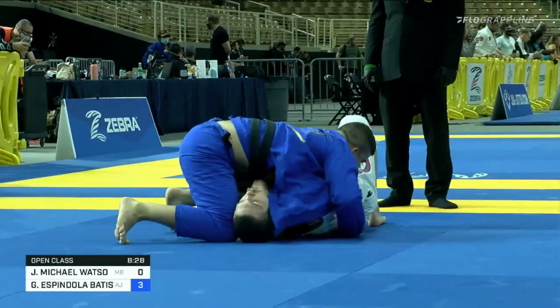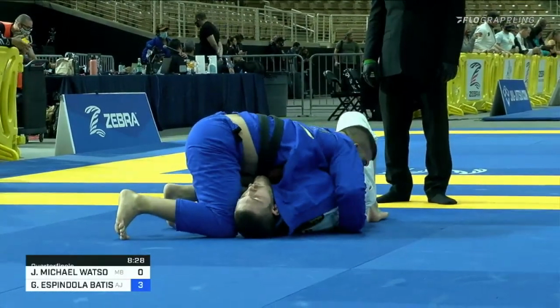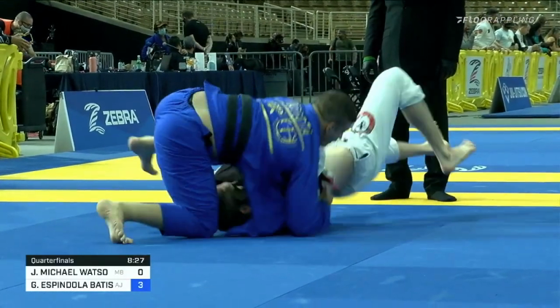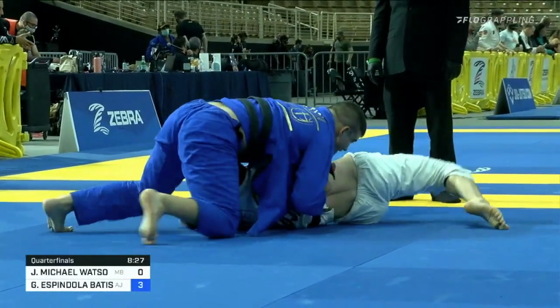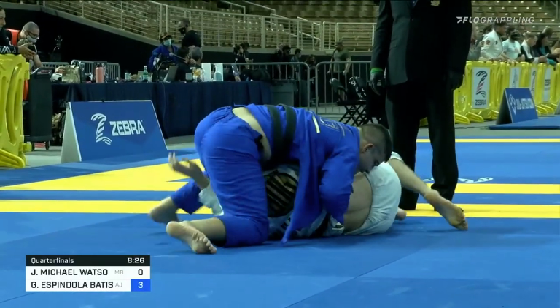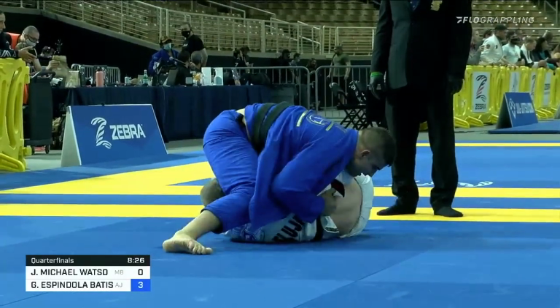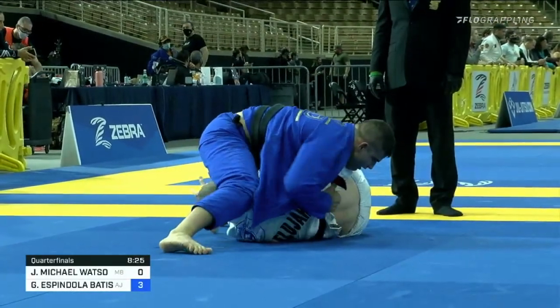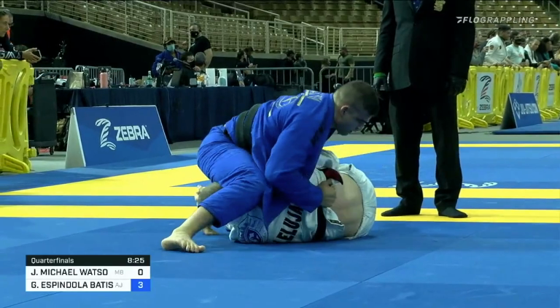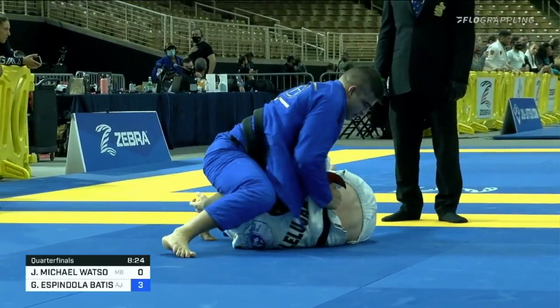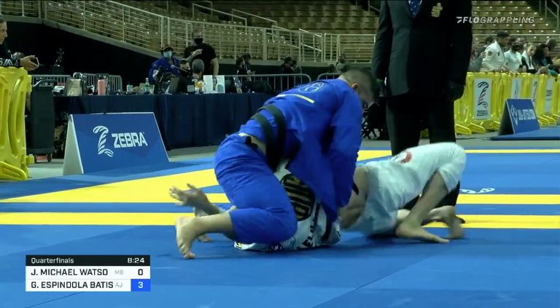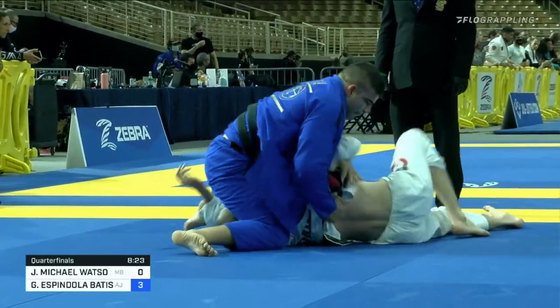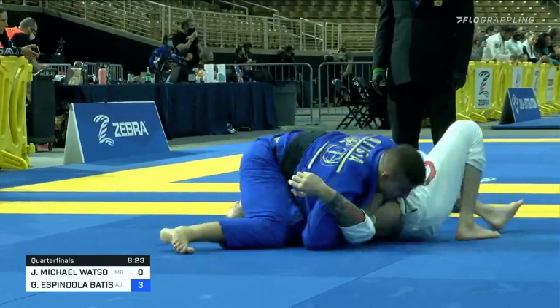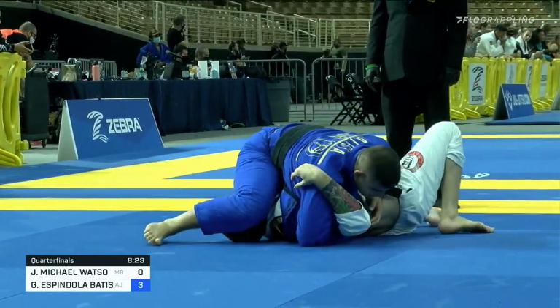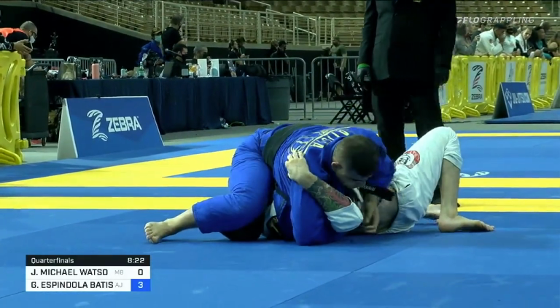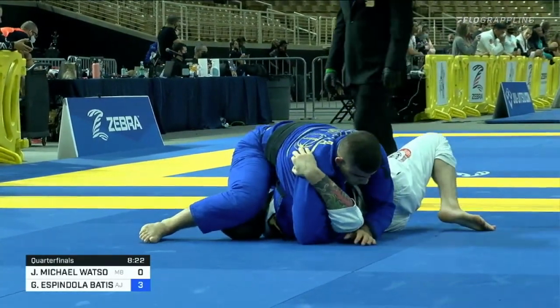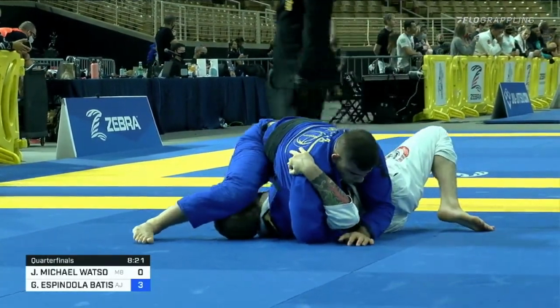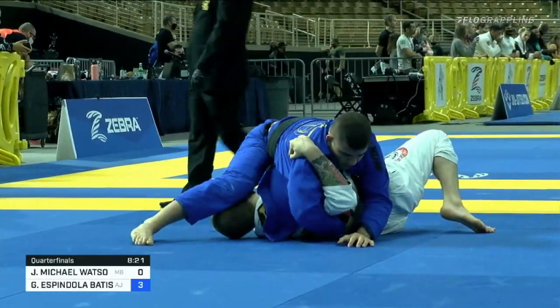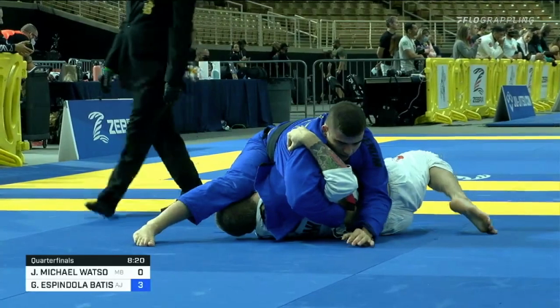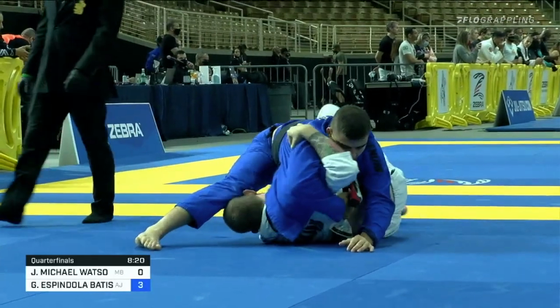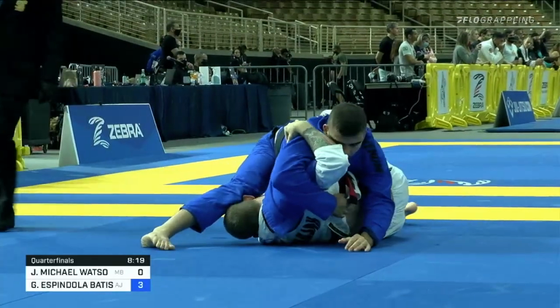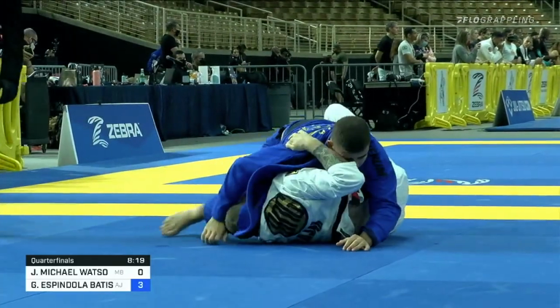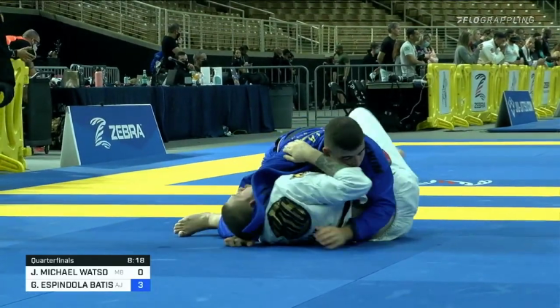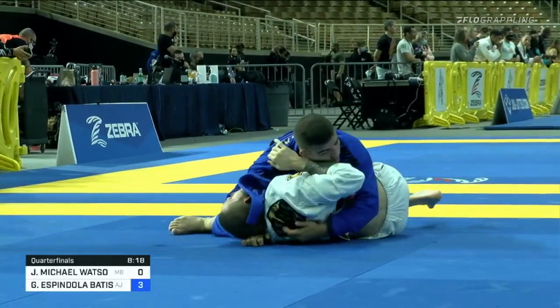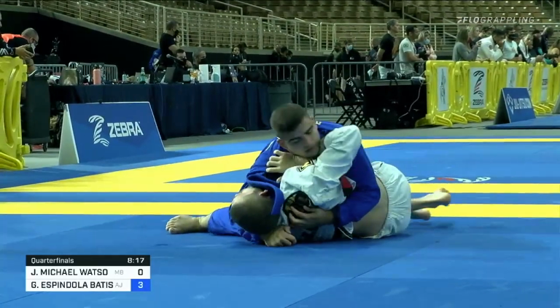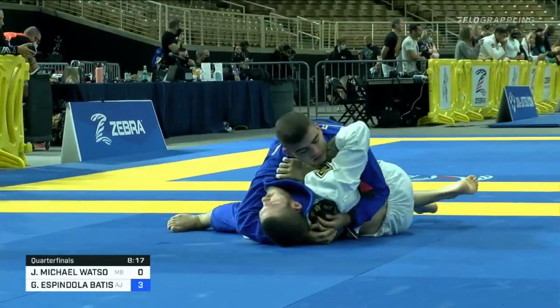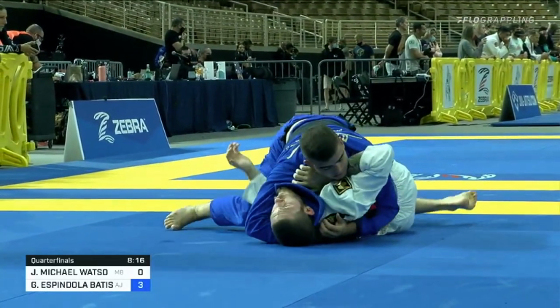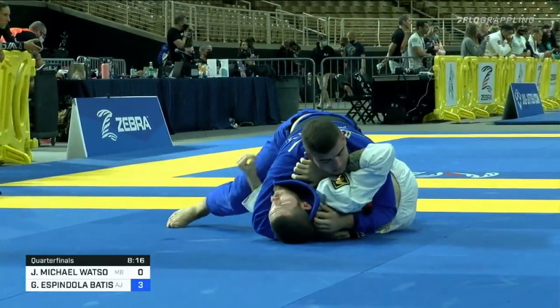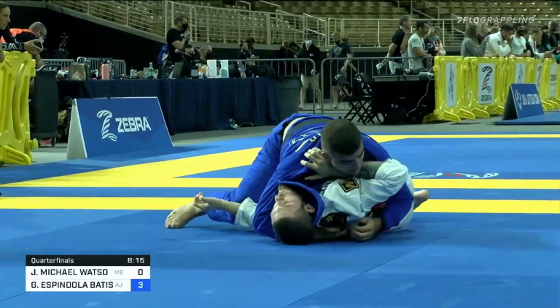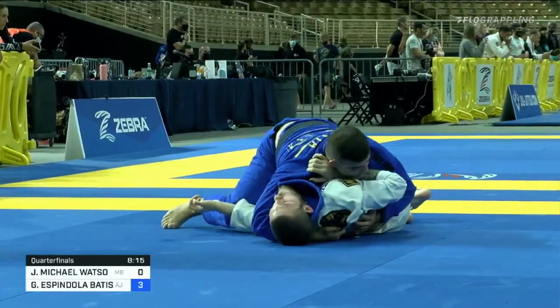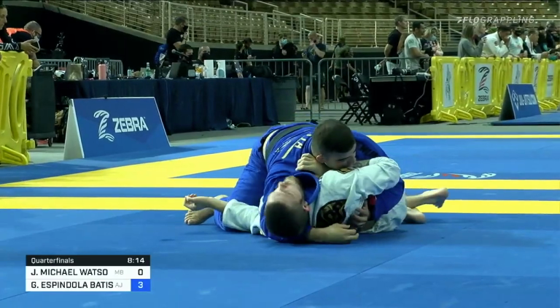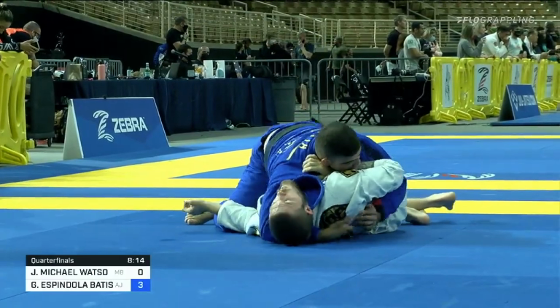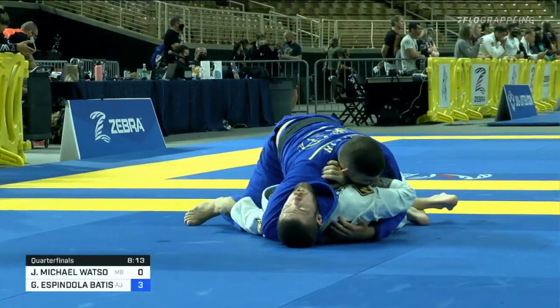Man, heavyweight — that's ultra-heavyweight pressure. 100%, isolating the arm. Gustavo, if there is one criticism about him, is that he's not a natural finisher like some people.